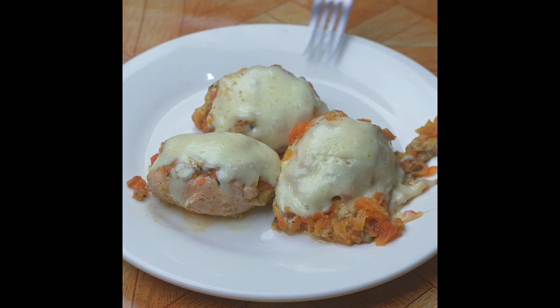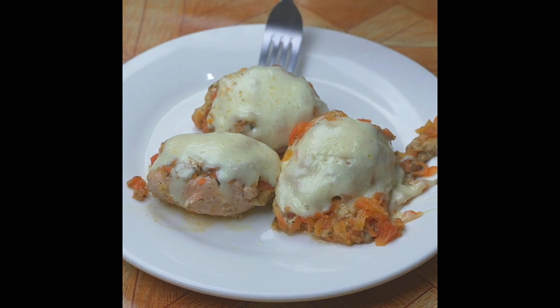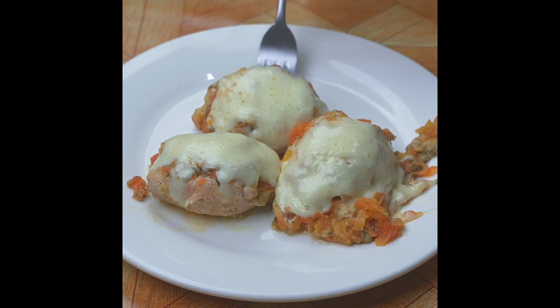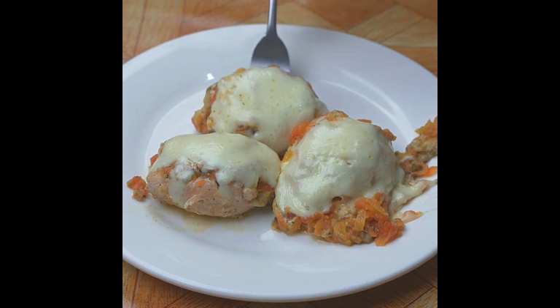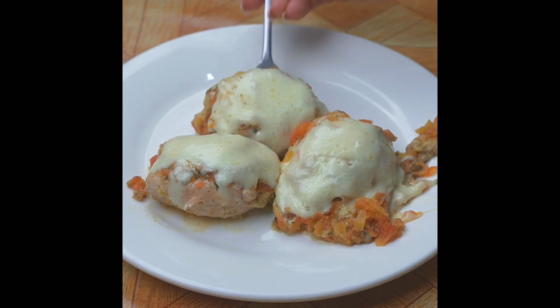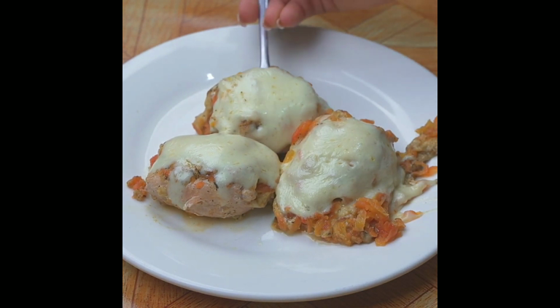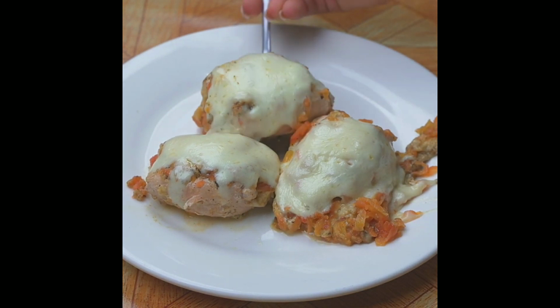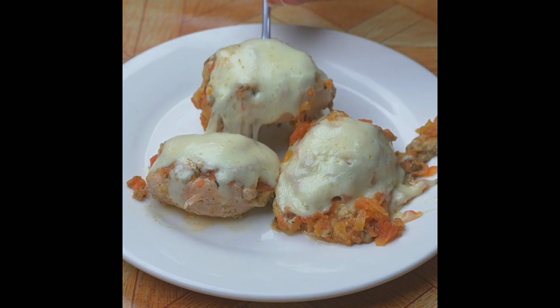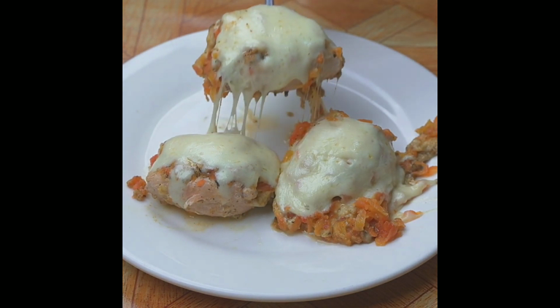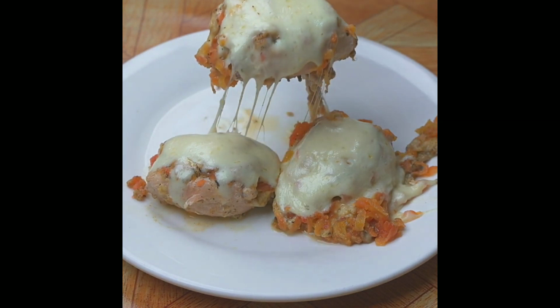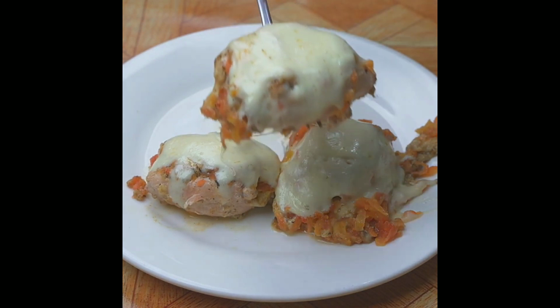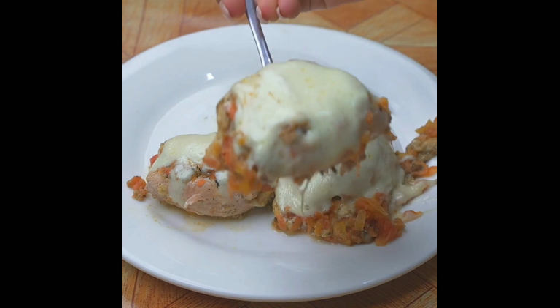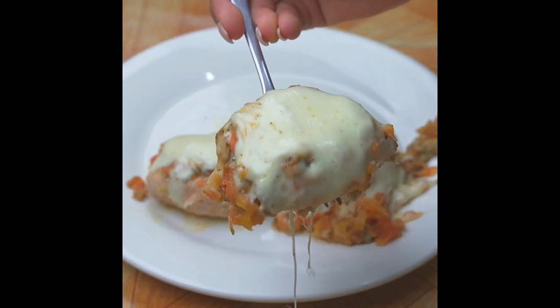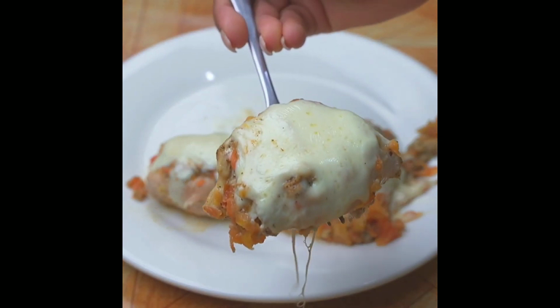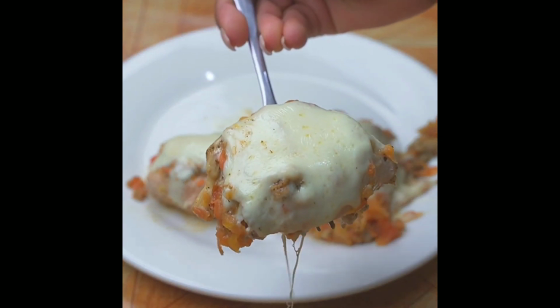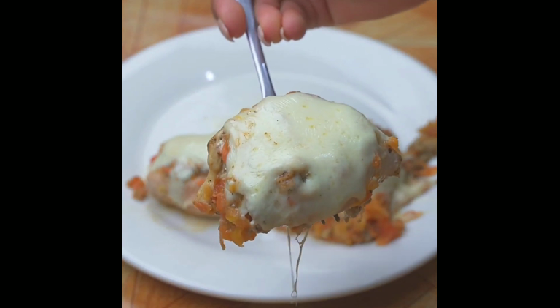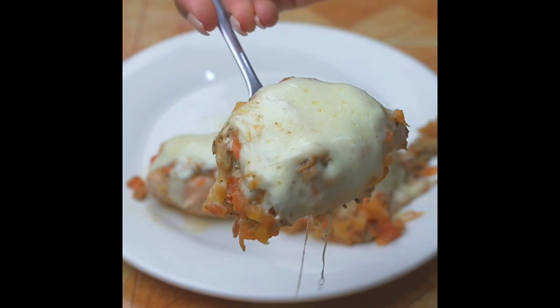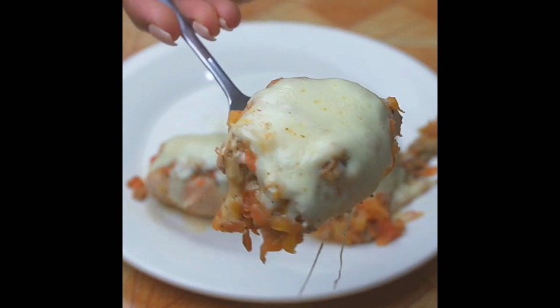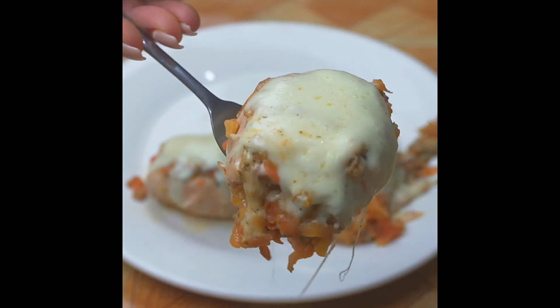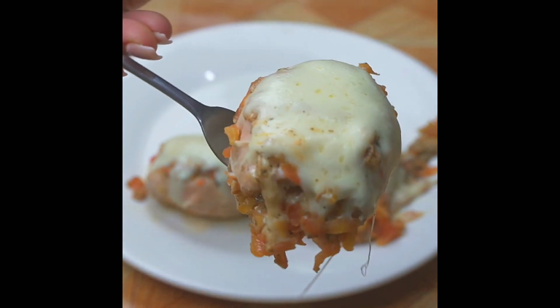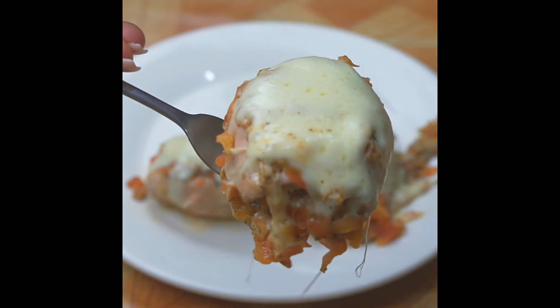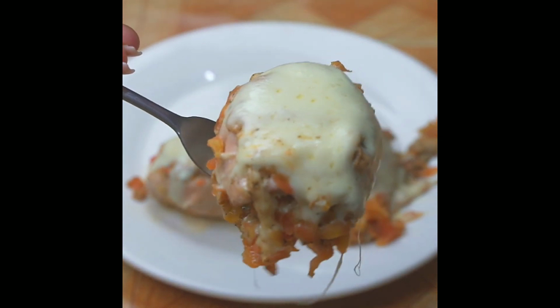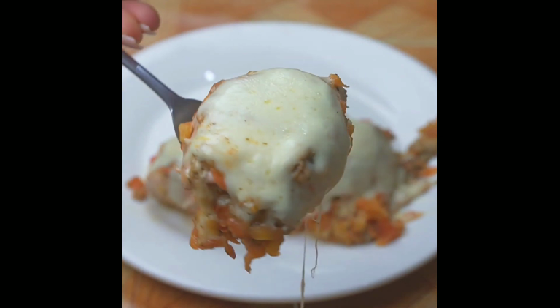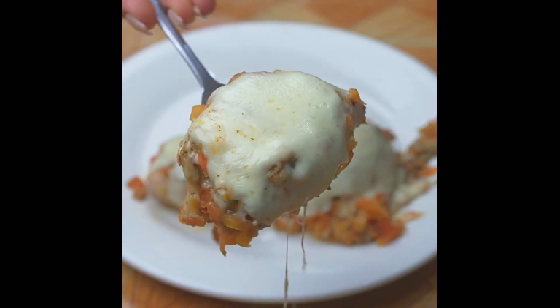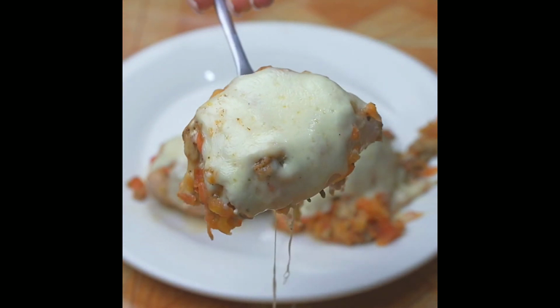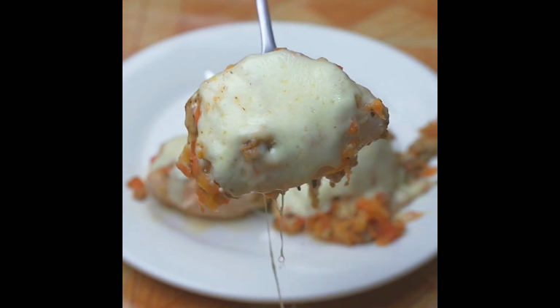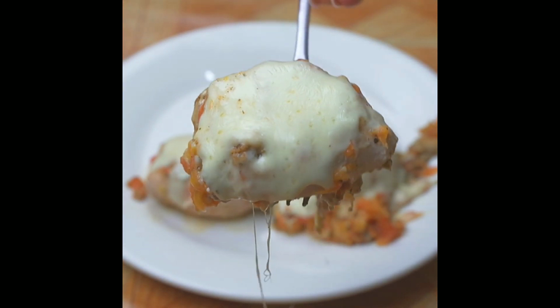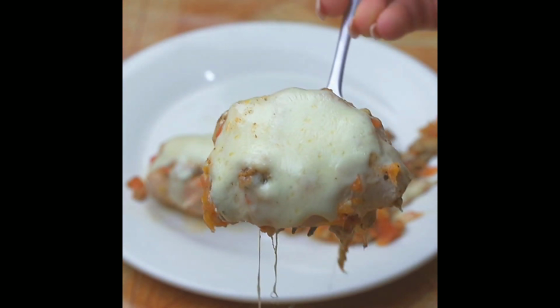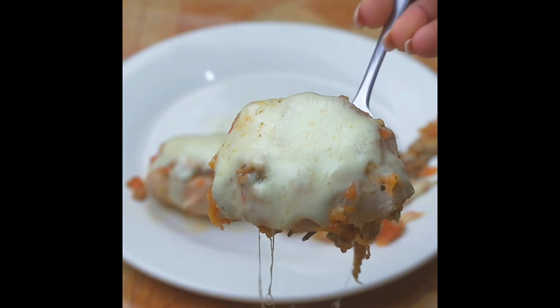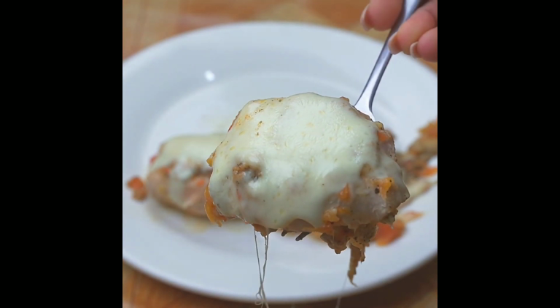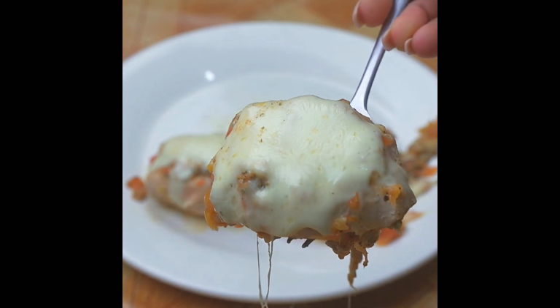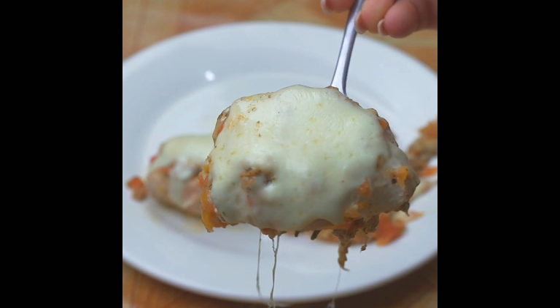Subscribe to the channel and activate the bell so you can always receive our recipes. A hug and see you in the next recipe!